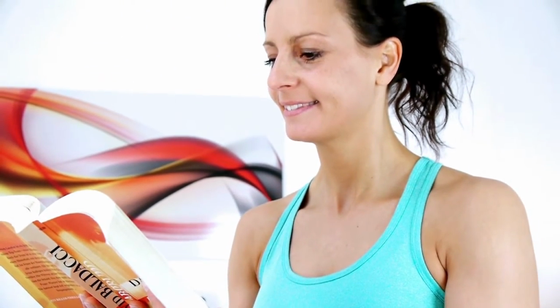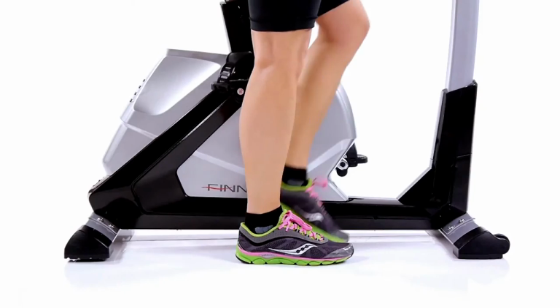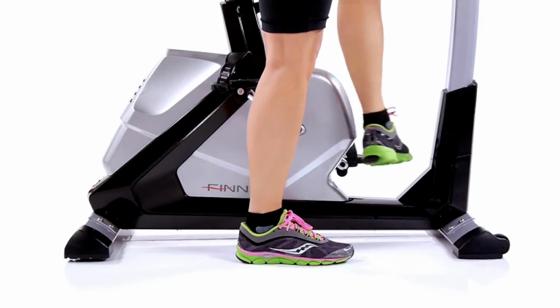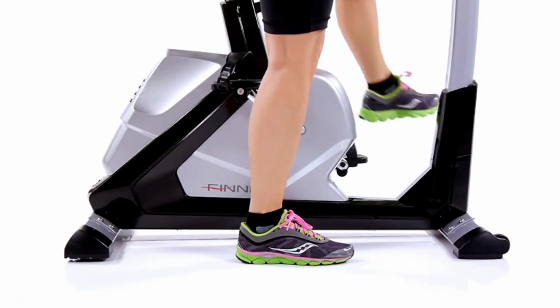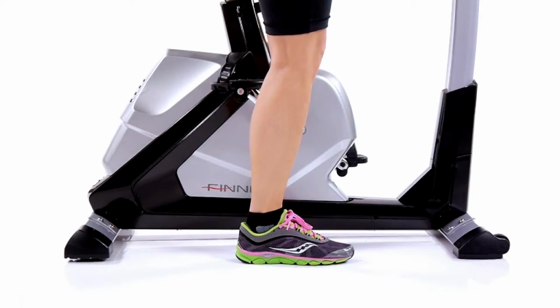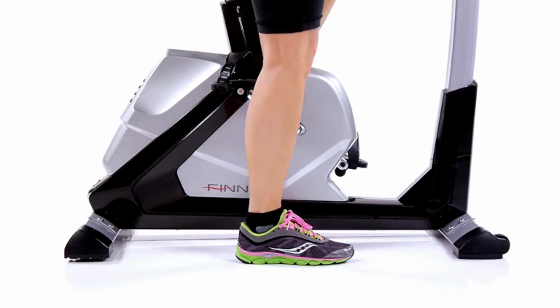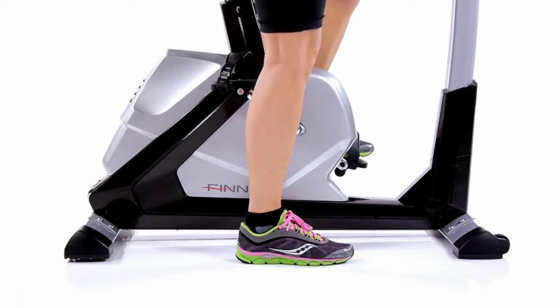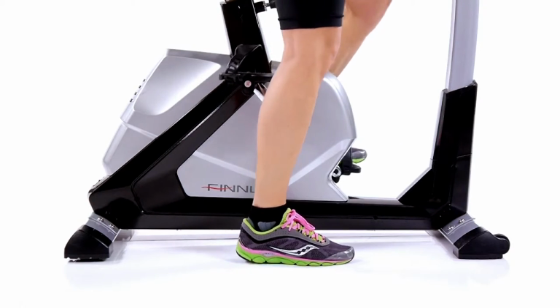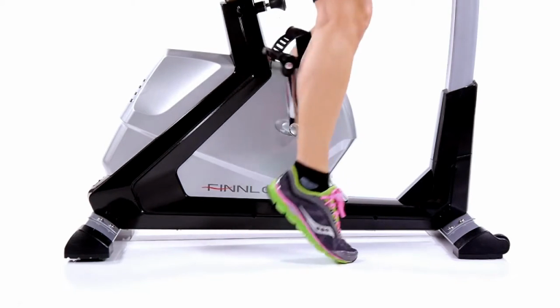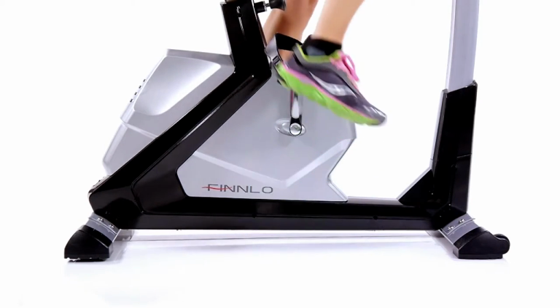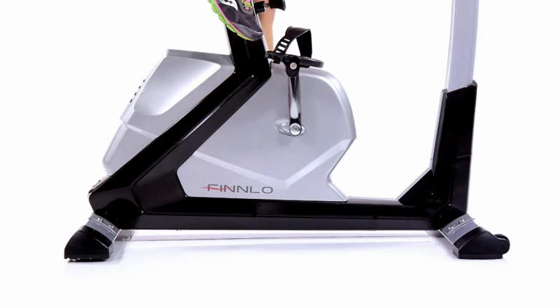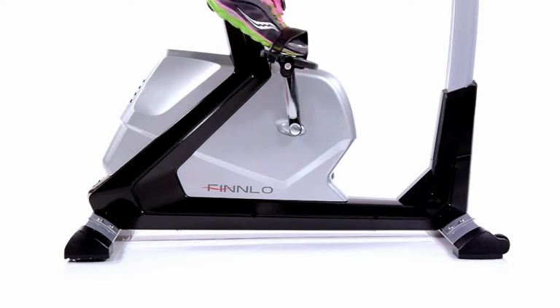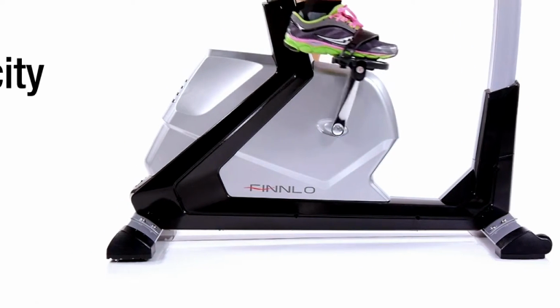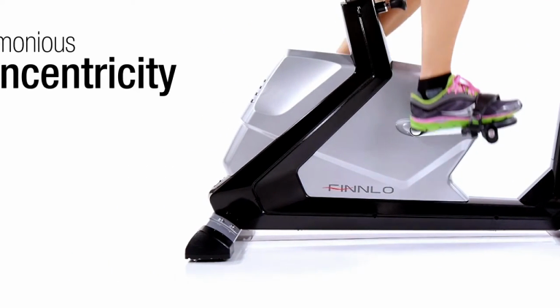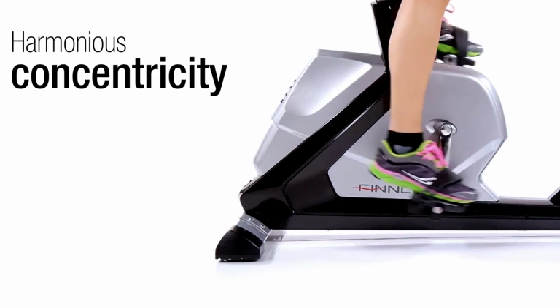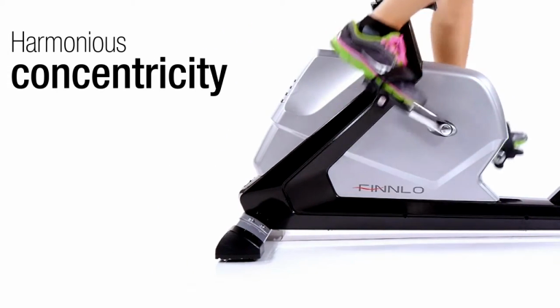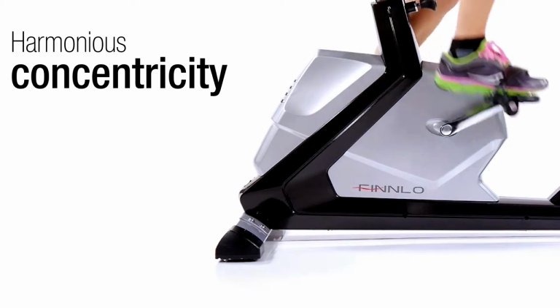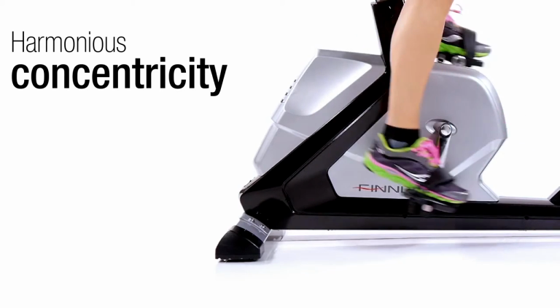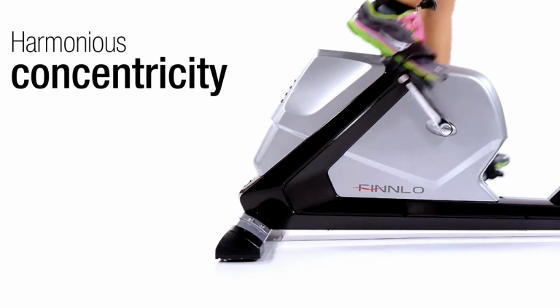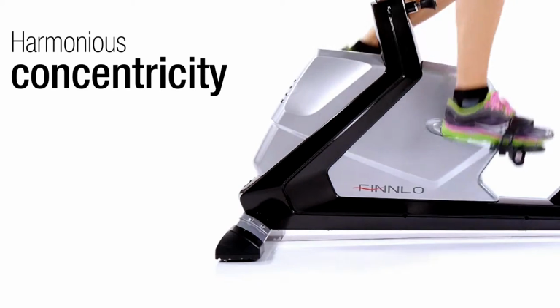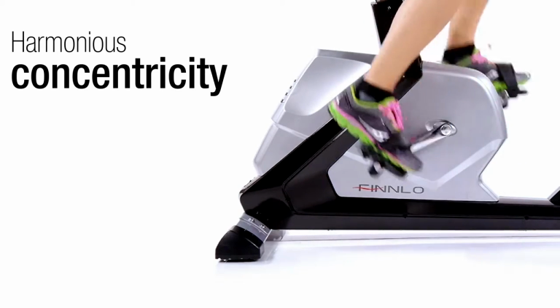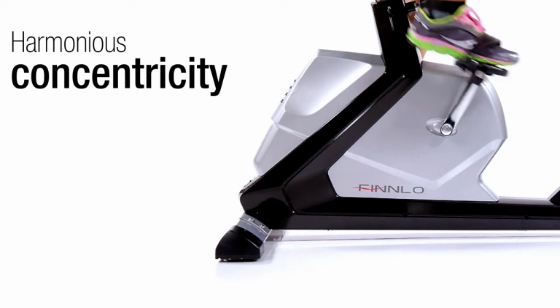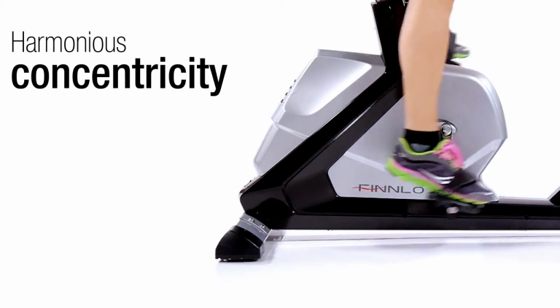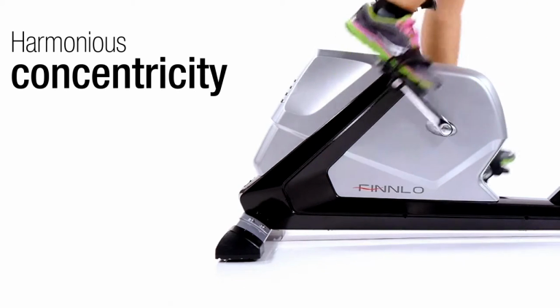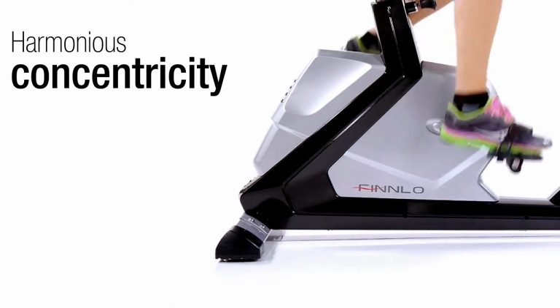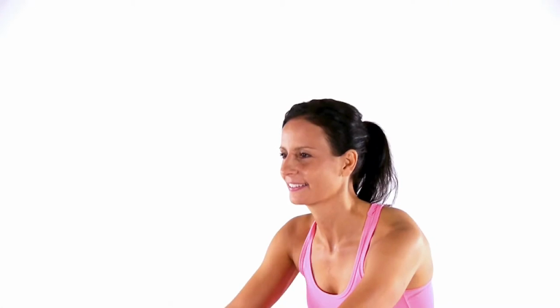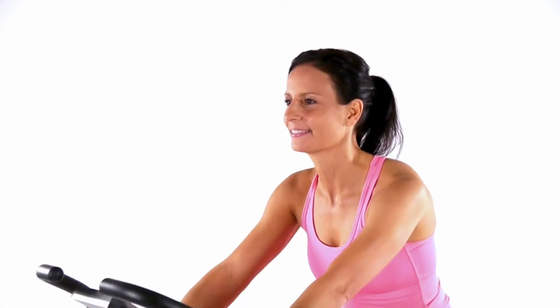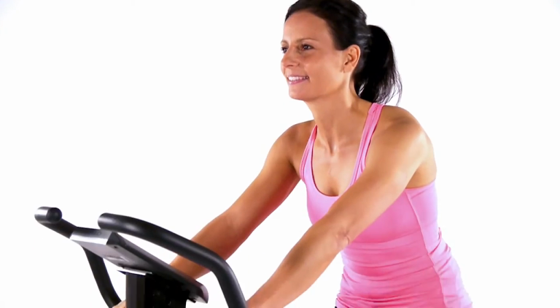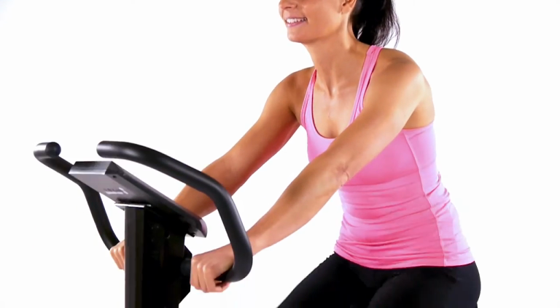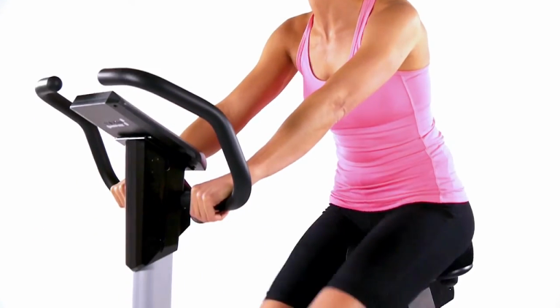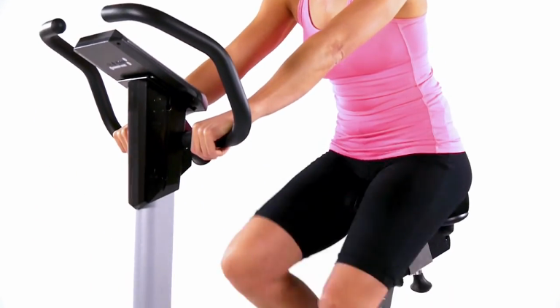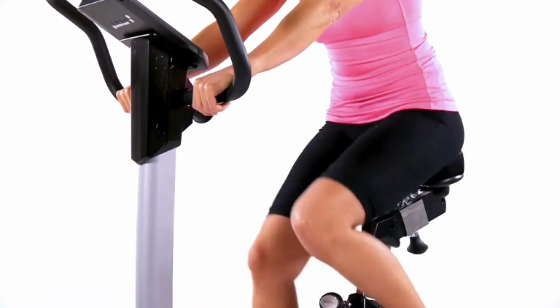The extra low entry allows a quick and easy mounting and dismounting. The Varen XTR really does stand out from the crowd due to its ergonomically optimized running and smooth movement, so even at higher resistance levels, a joint-friendly workout can be achieved.